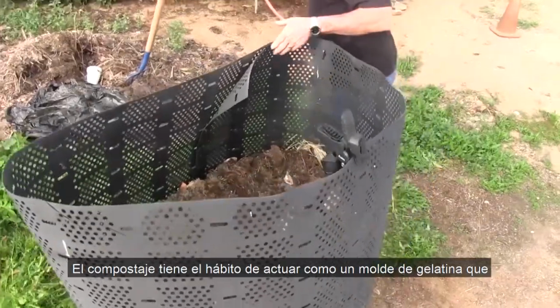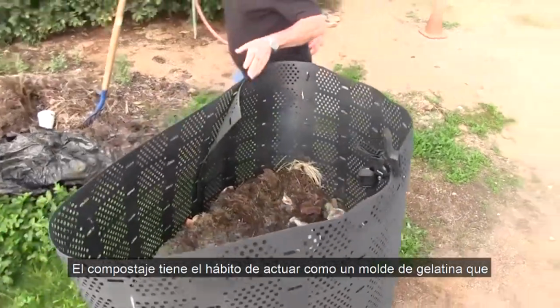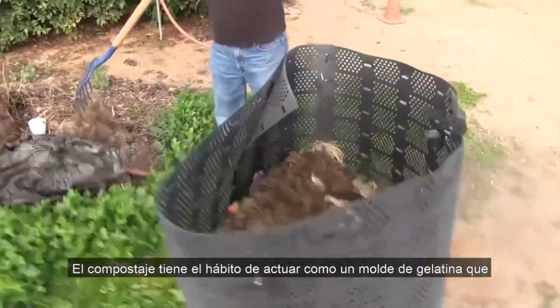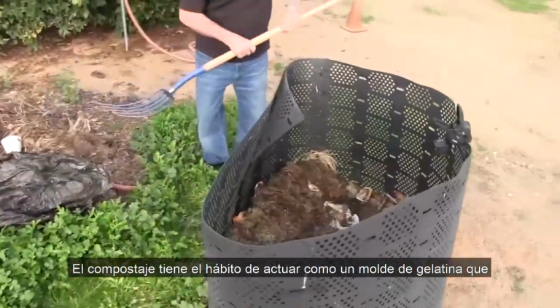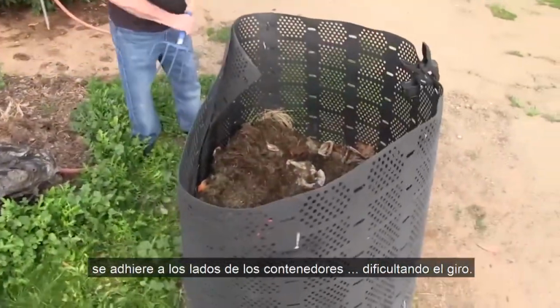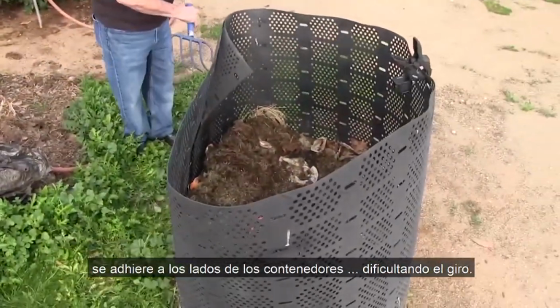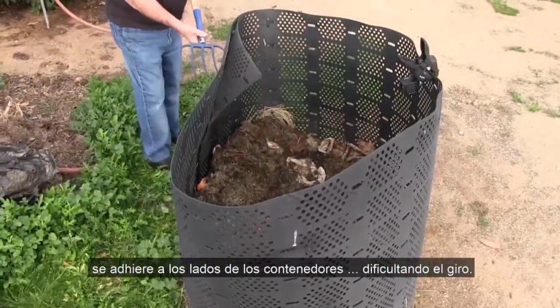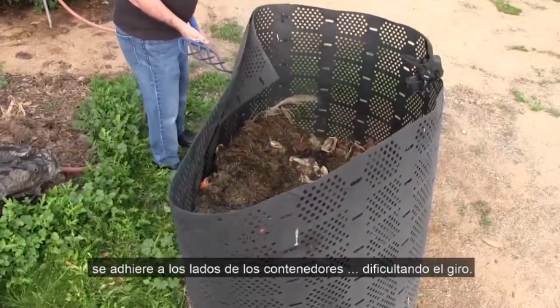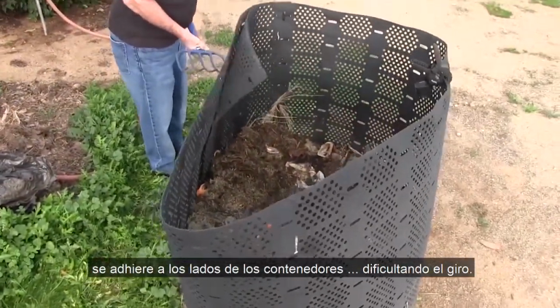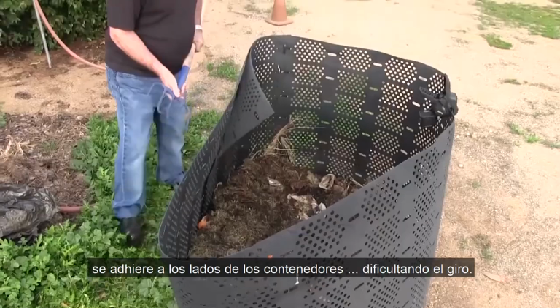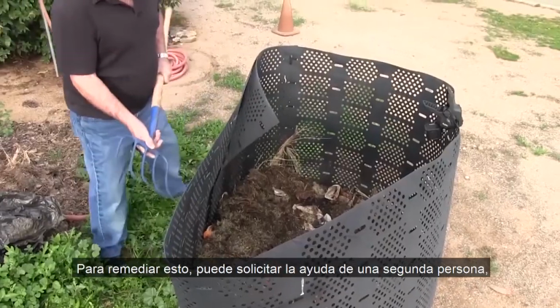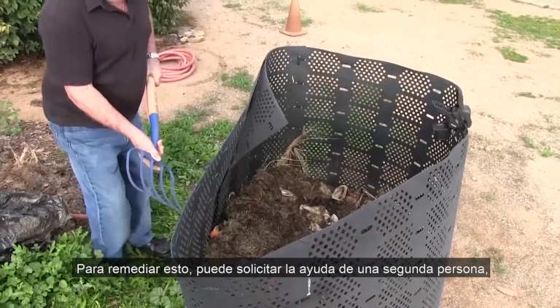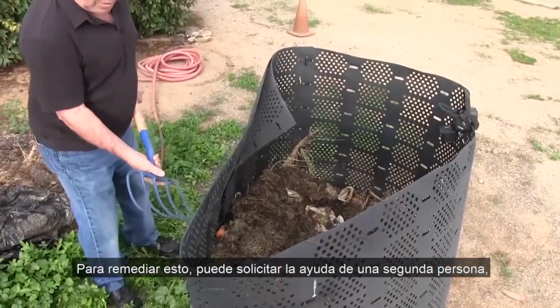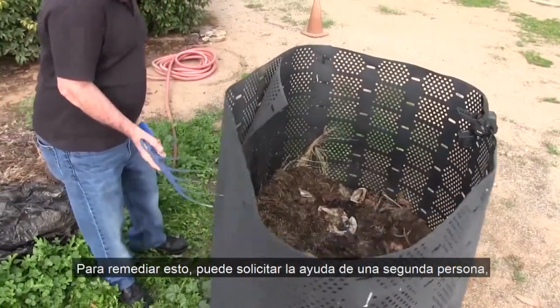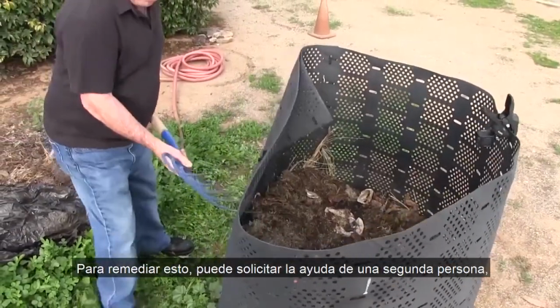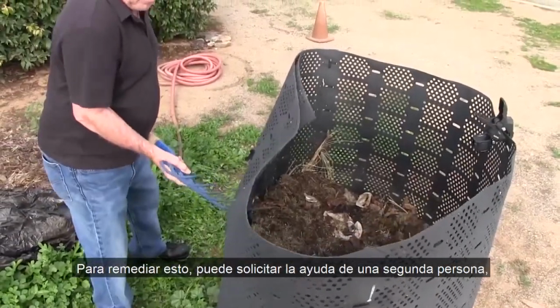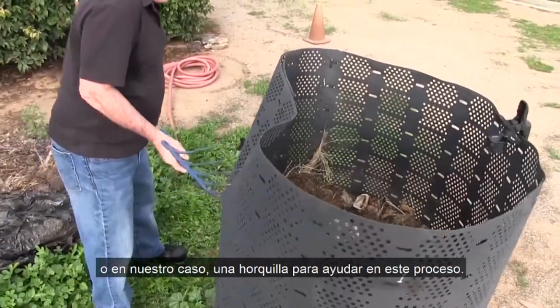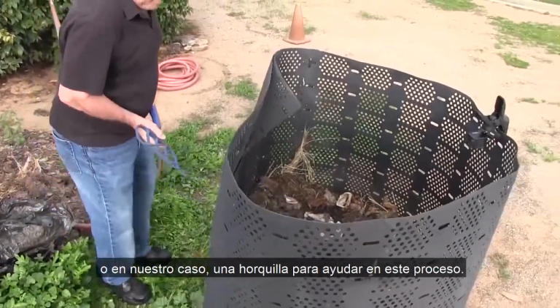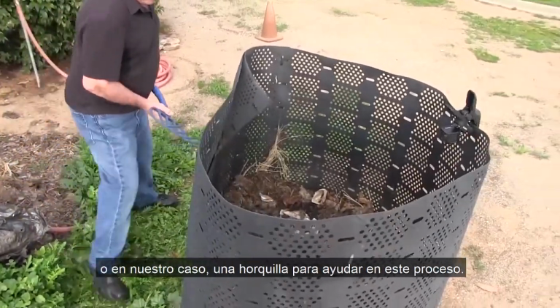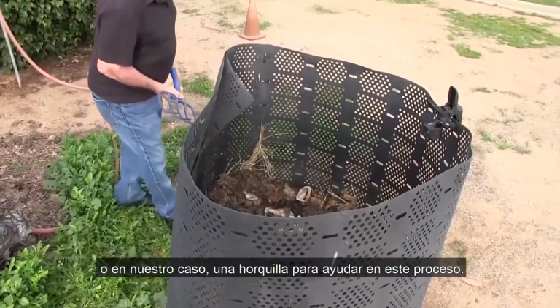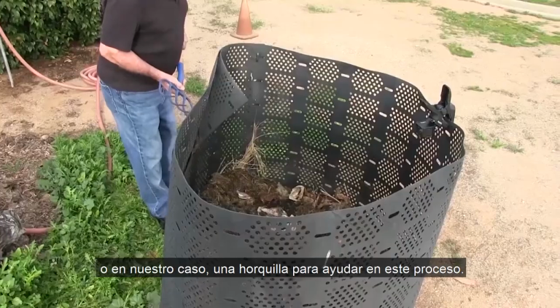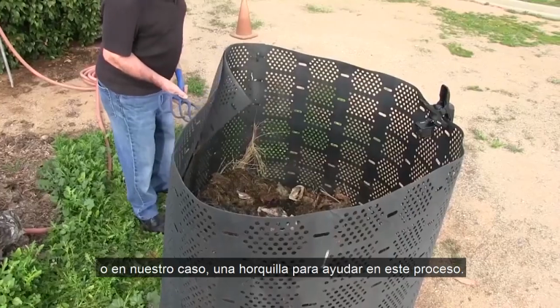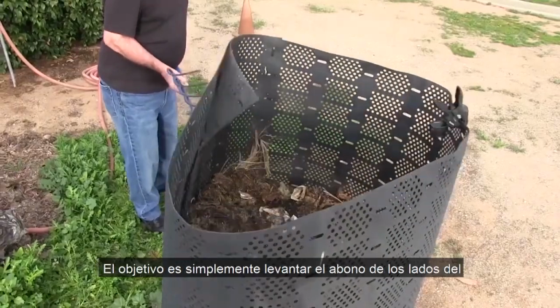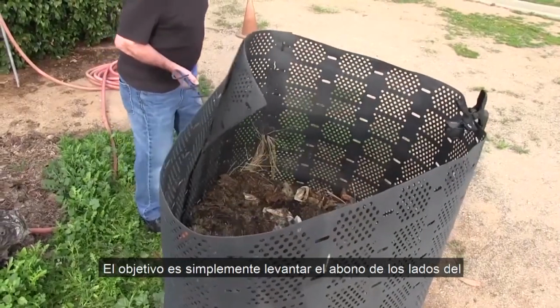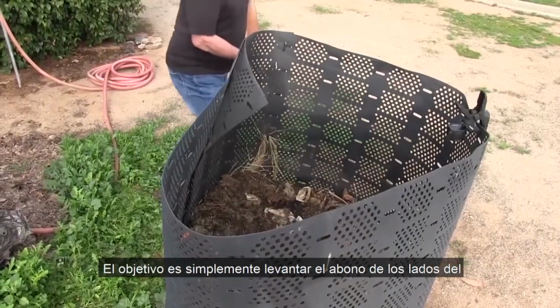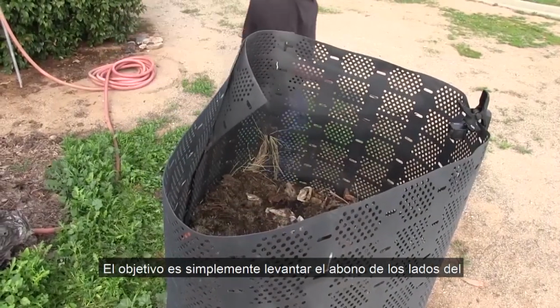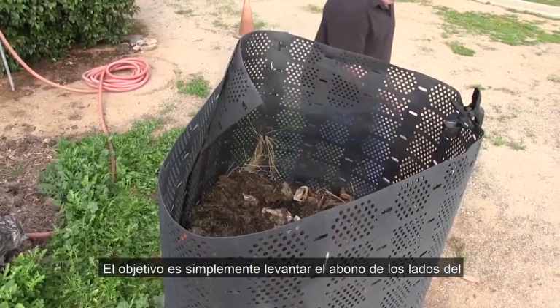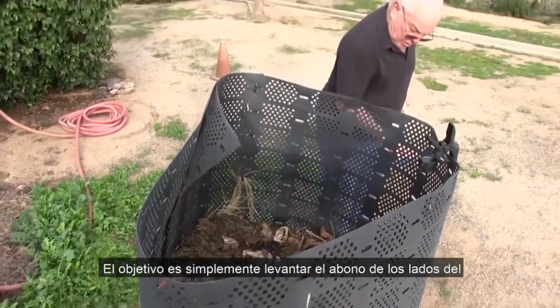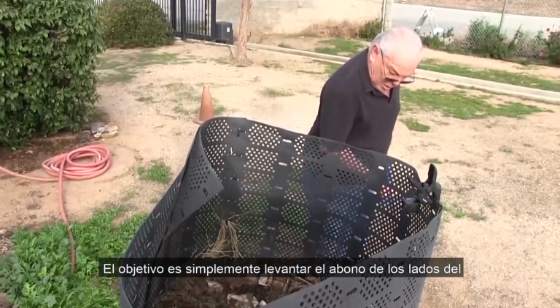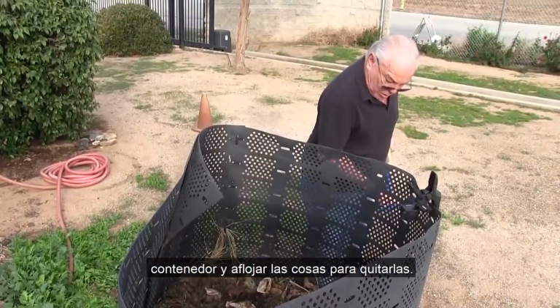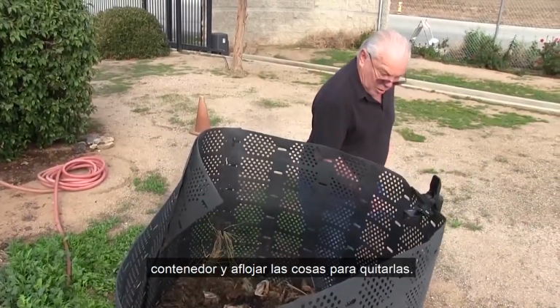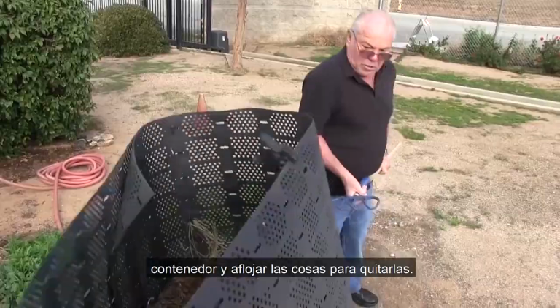To remedy this, you can enlist the help of a second person, or in our case, a pitchfork. The goal is to simply pry the compost away from the sides of the bin and loosen things up for removal. Lift the bin vertically over the pile, making sure it's completely free of compost.